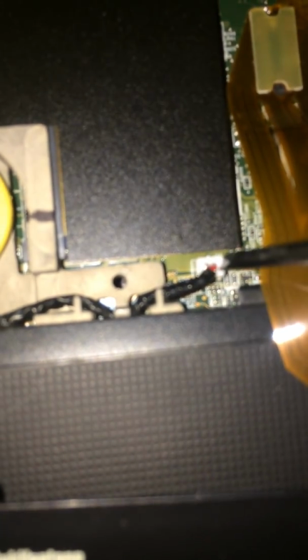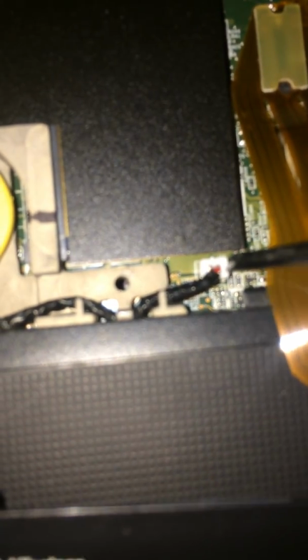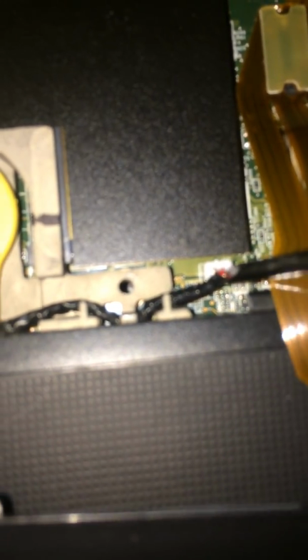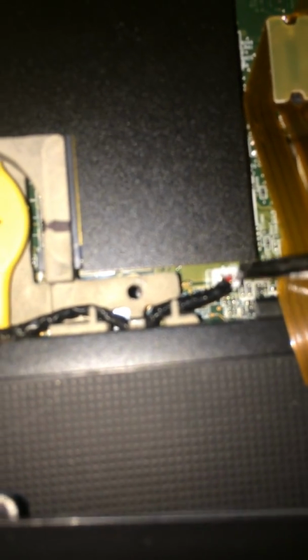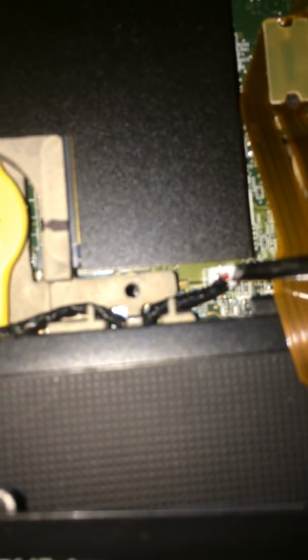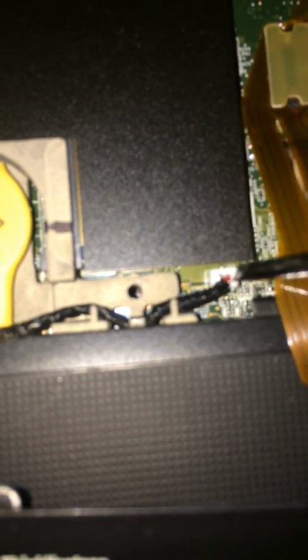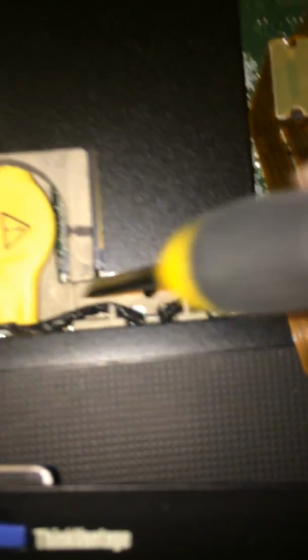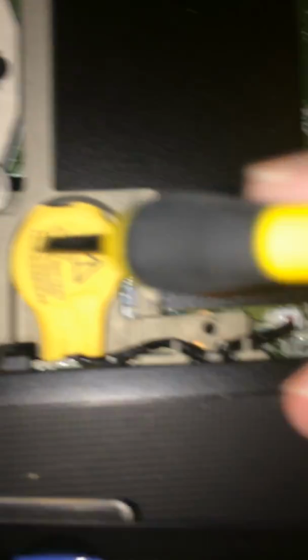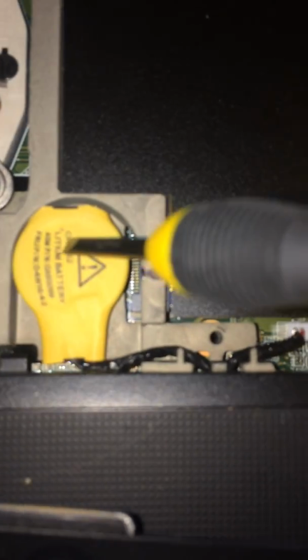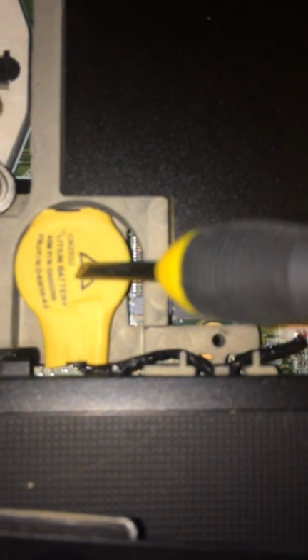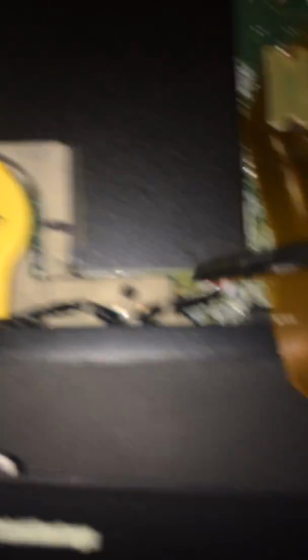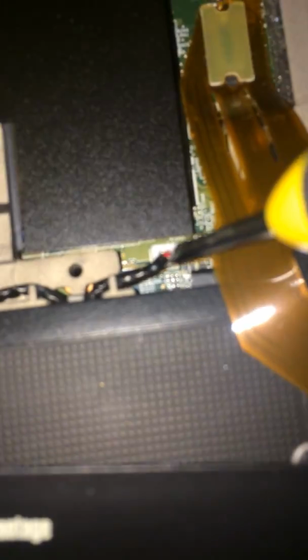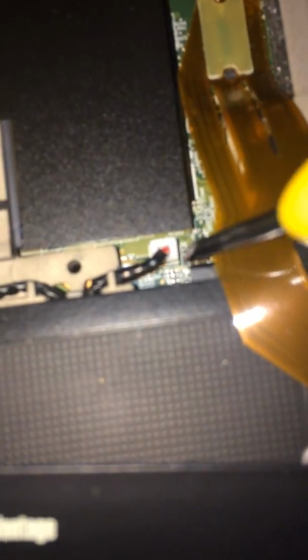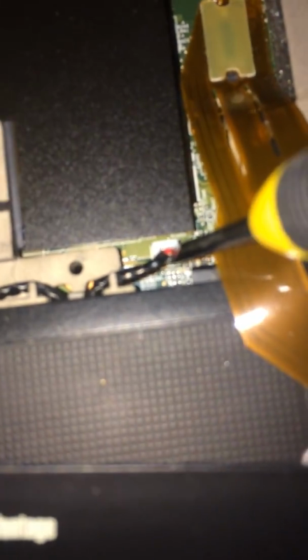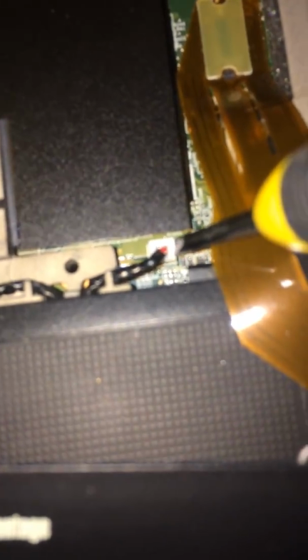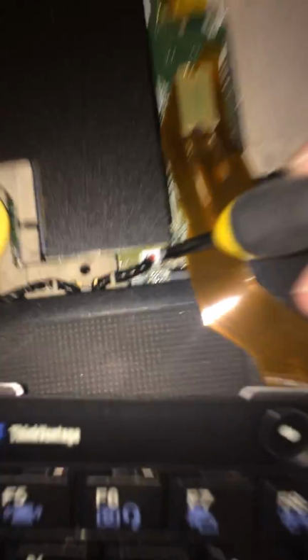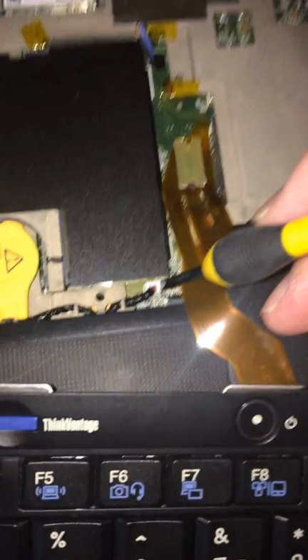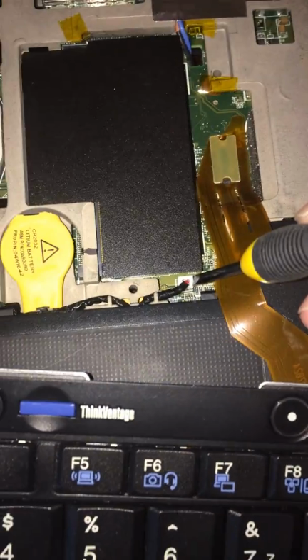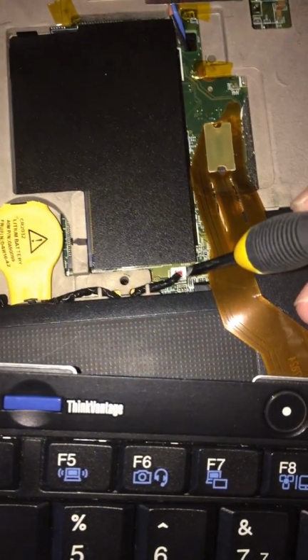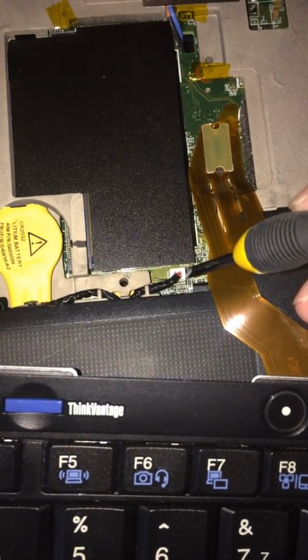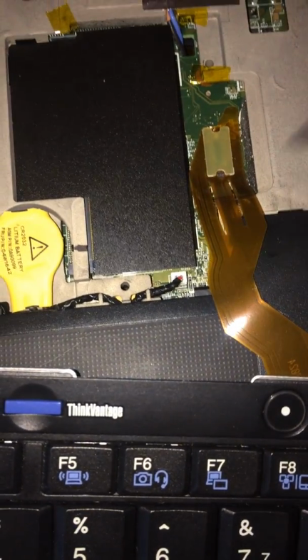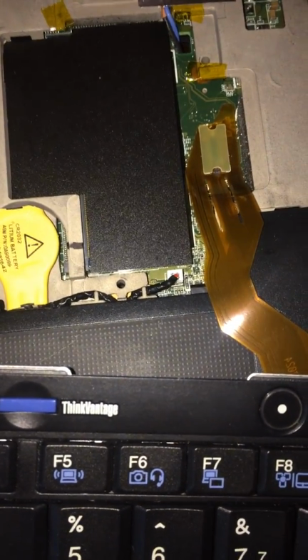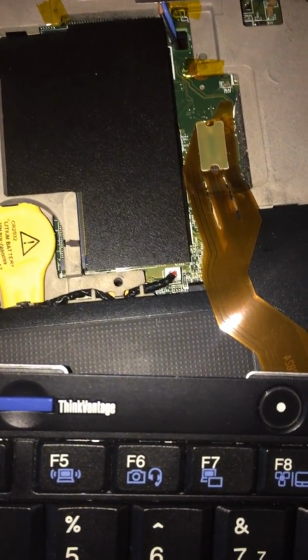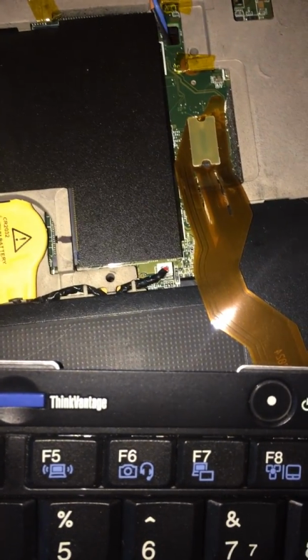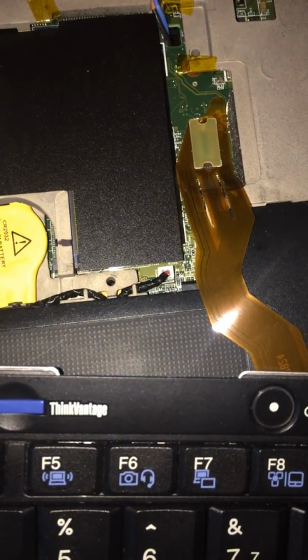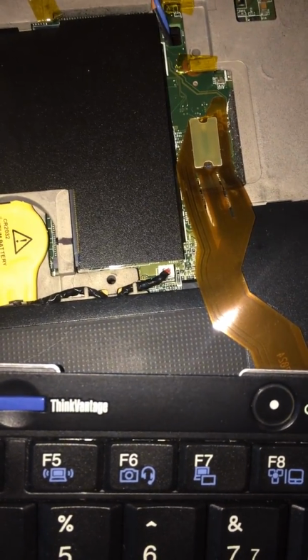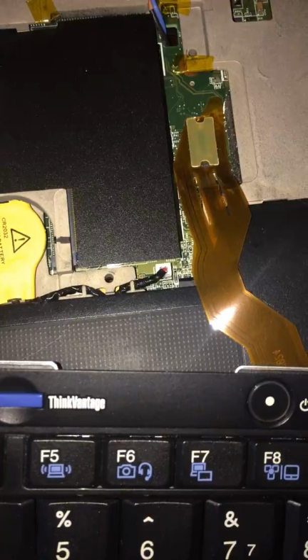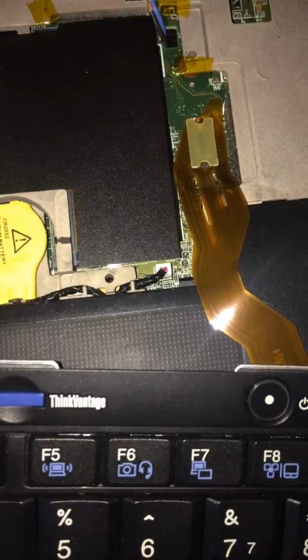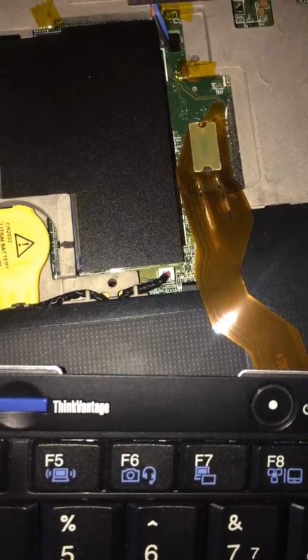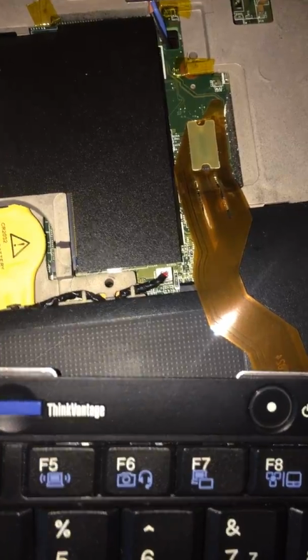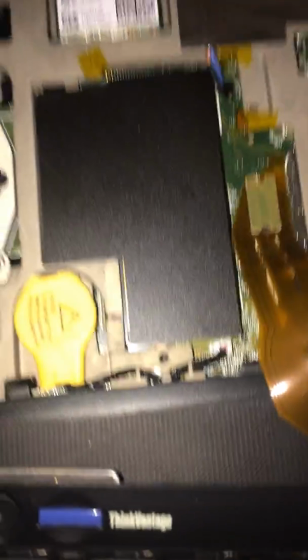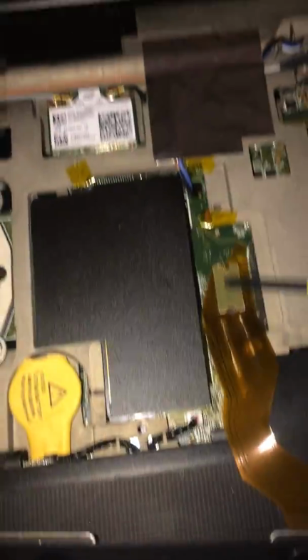That plug goes to the CMOS battery, and you unplug that for 15 minutes and it resets the password.